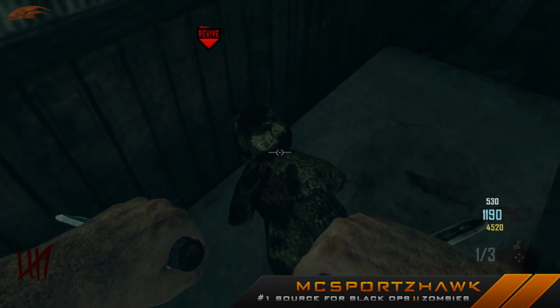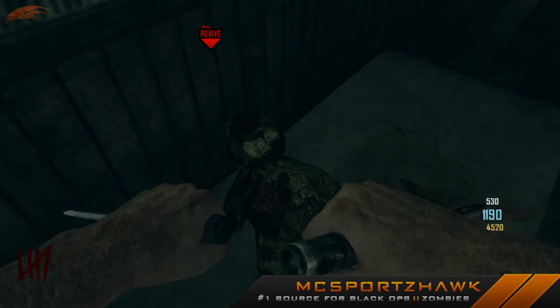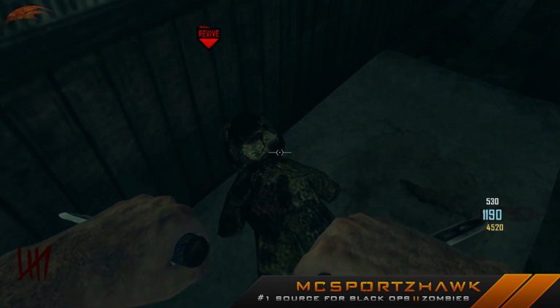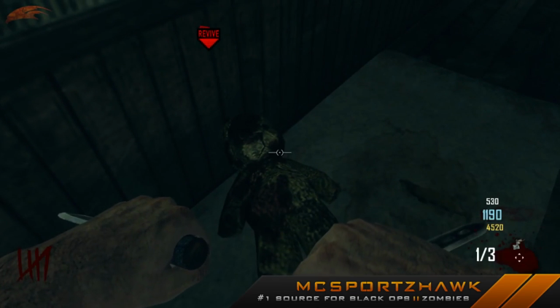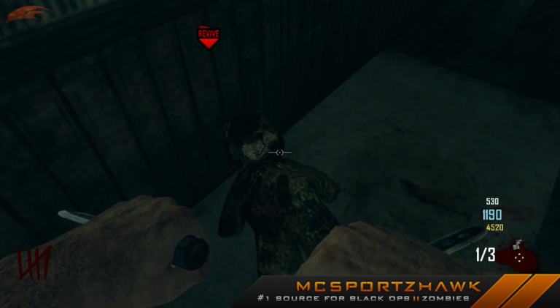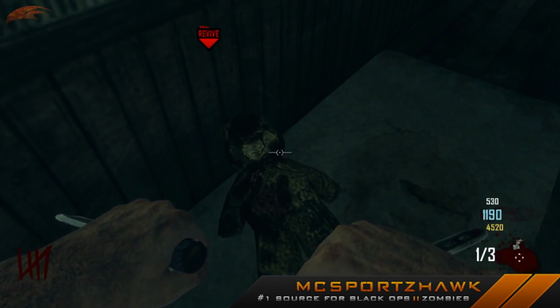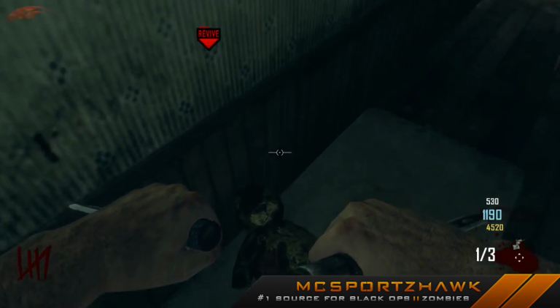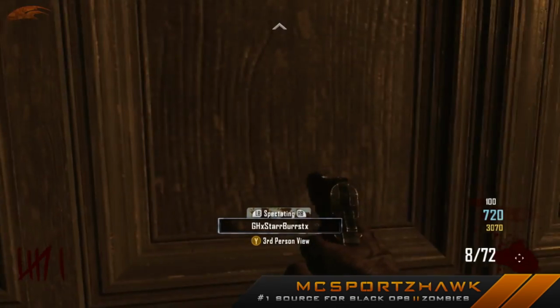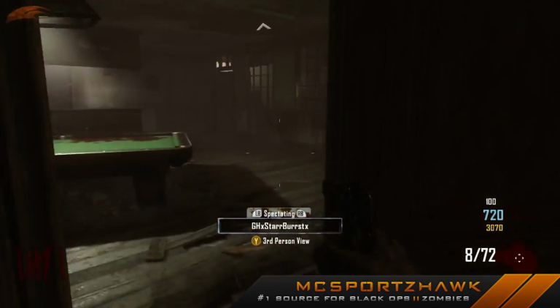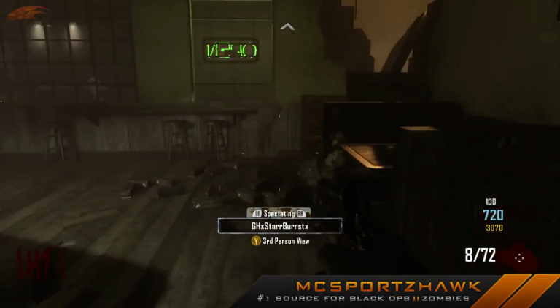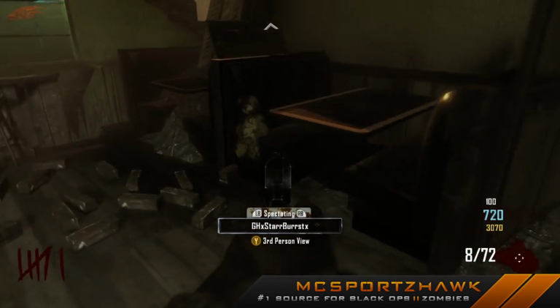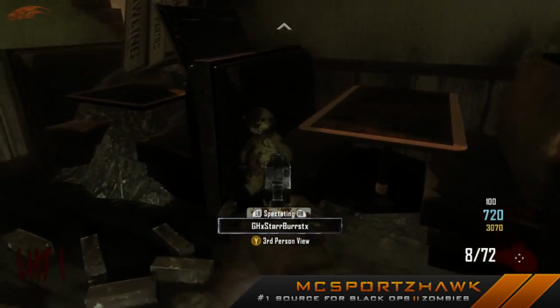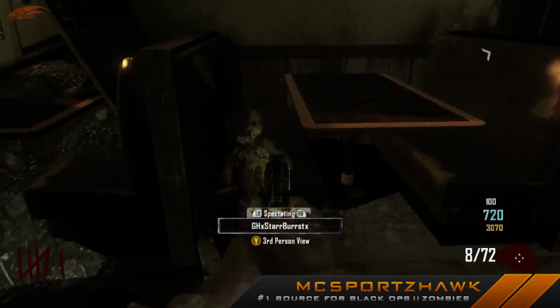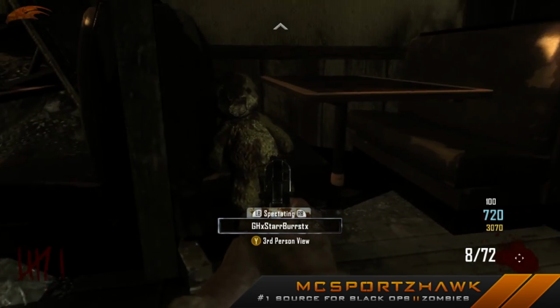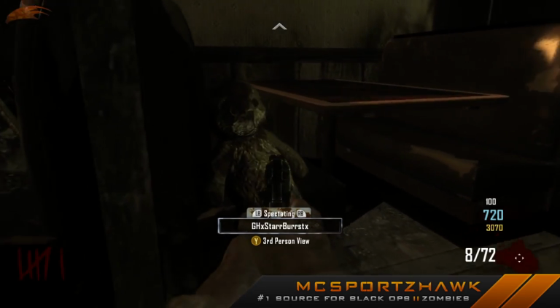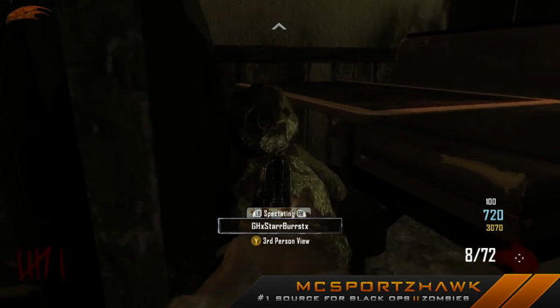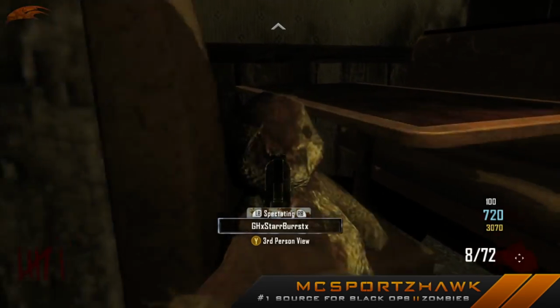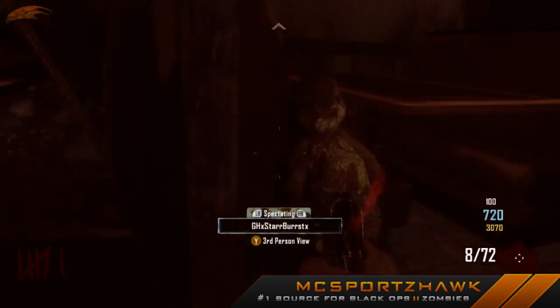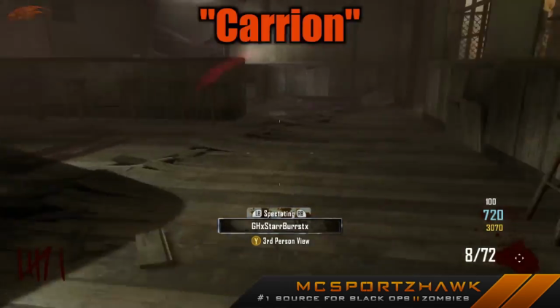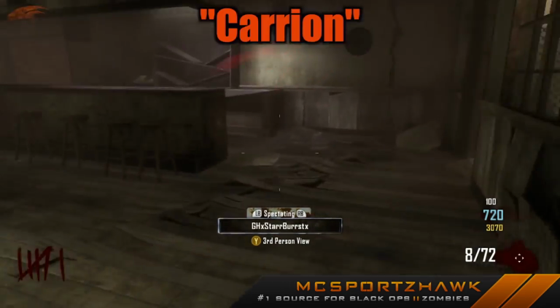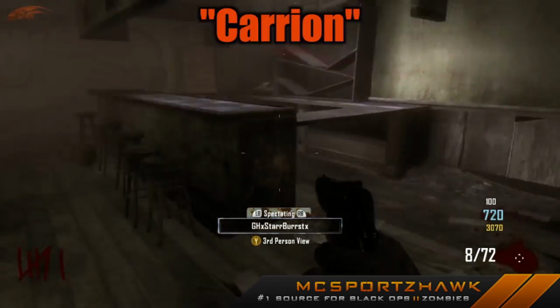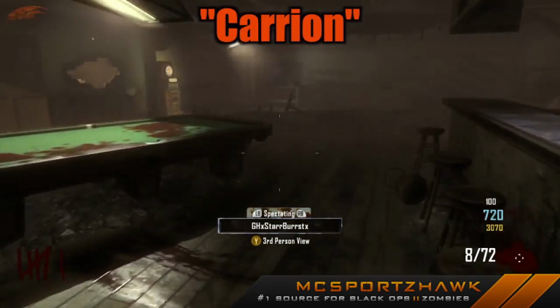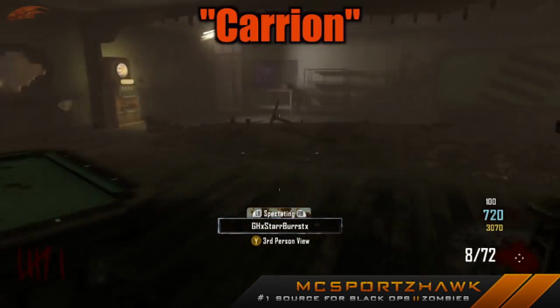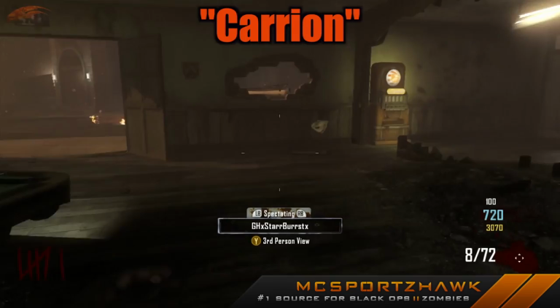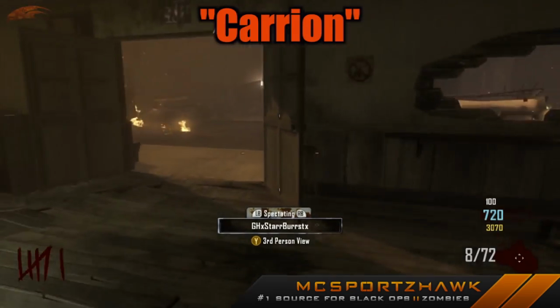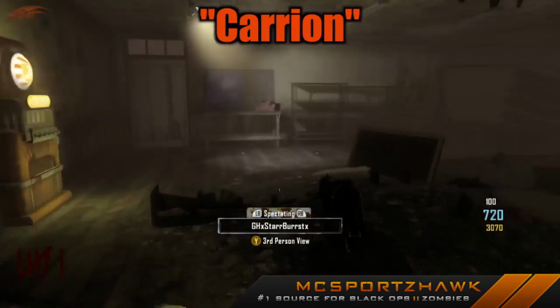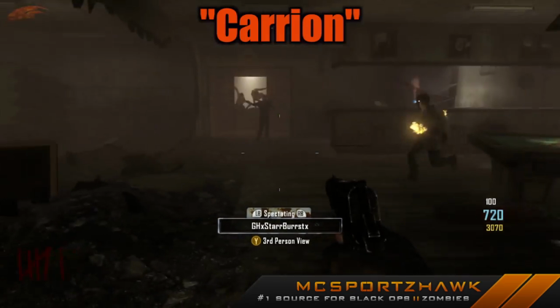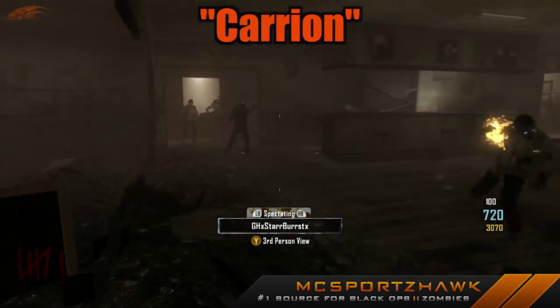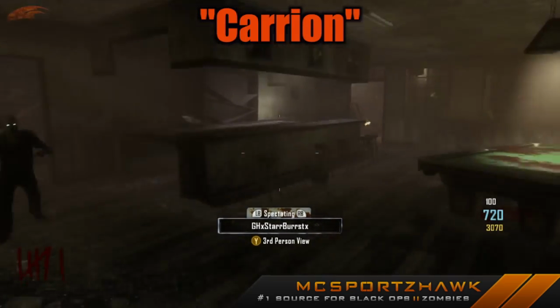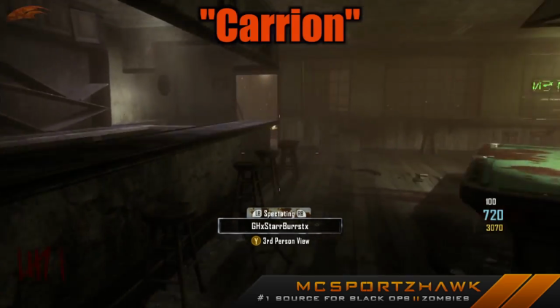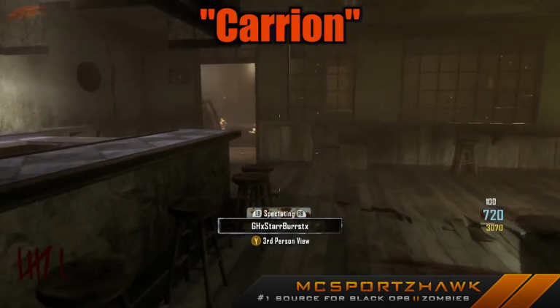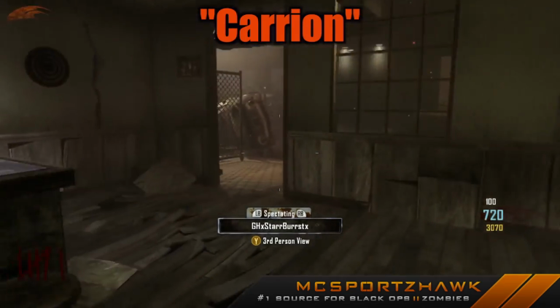You're going to want to press X again and click that one. And then the third teddy bear is going to be right over here in the town when you go into the bar. You open that door right there. Teddy bear will be sitting right there on the little chair. And there you go. There is how you complete your Easter egg song guys.